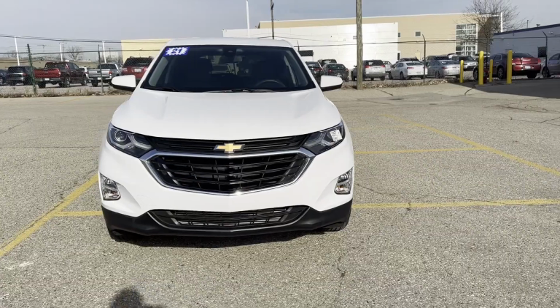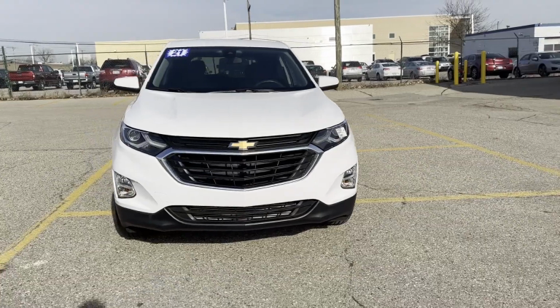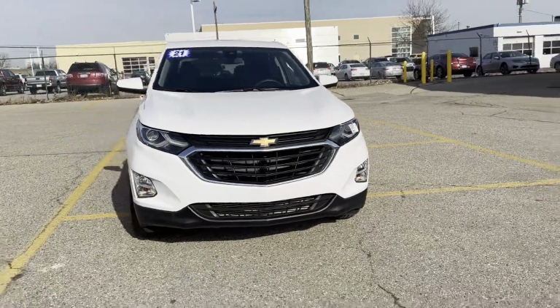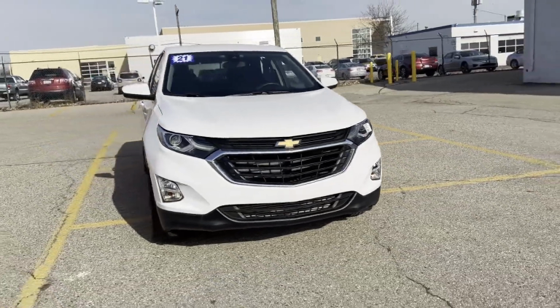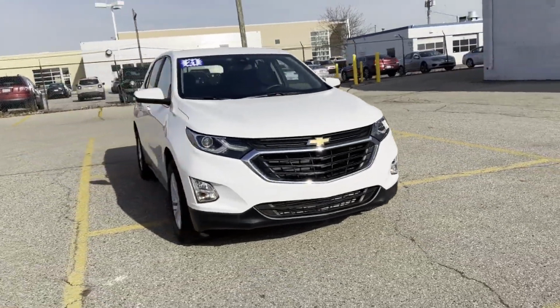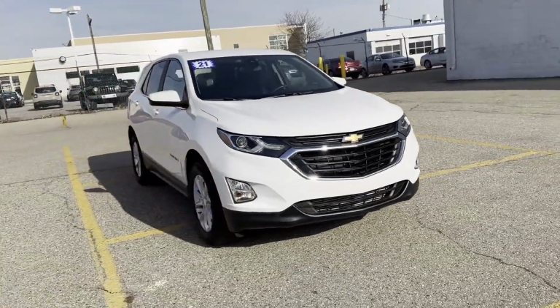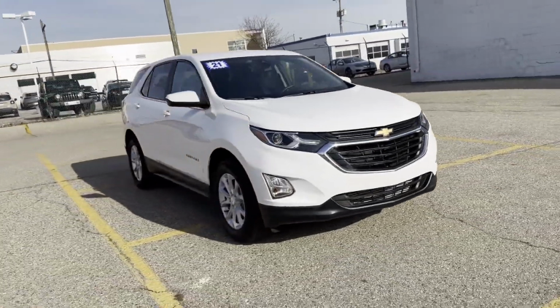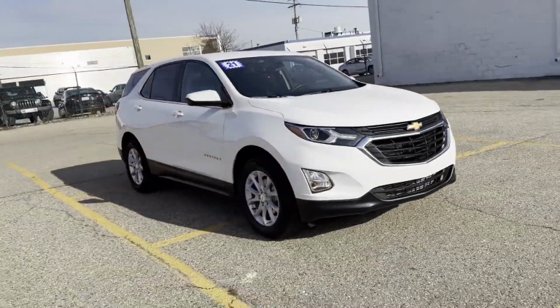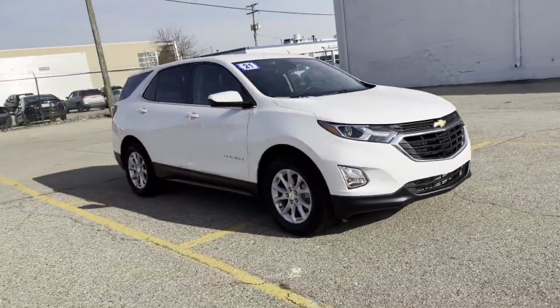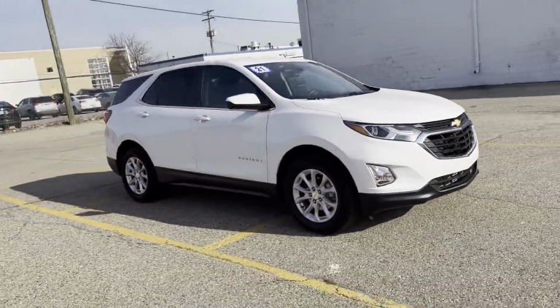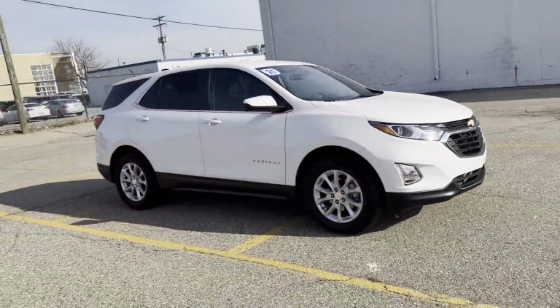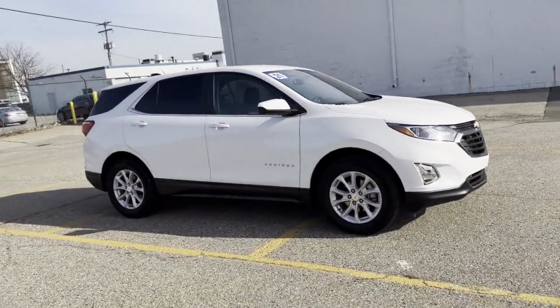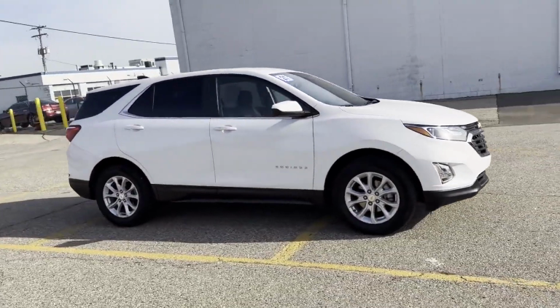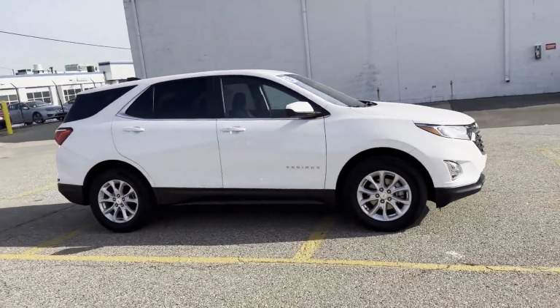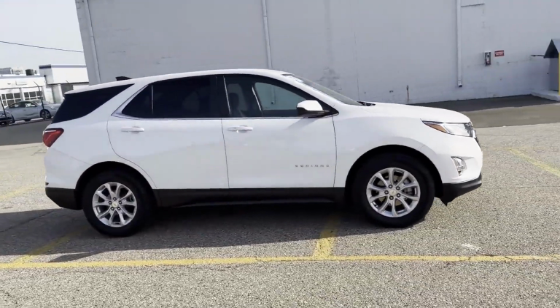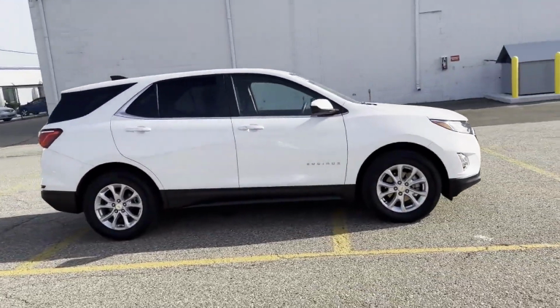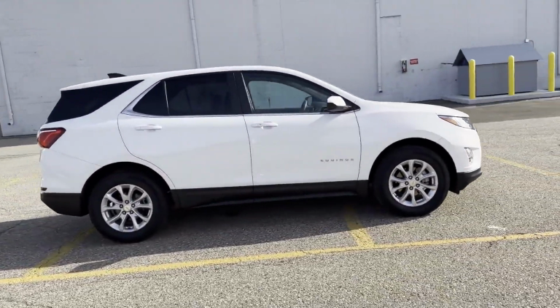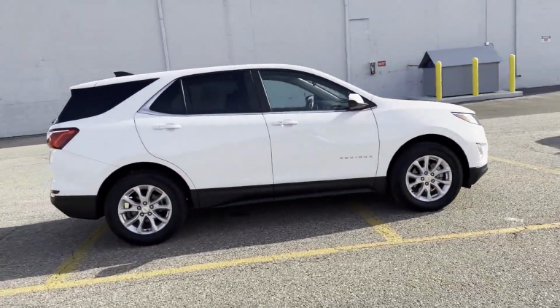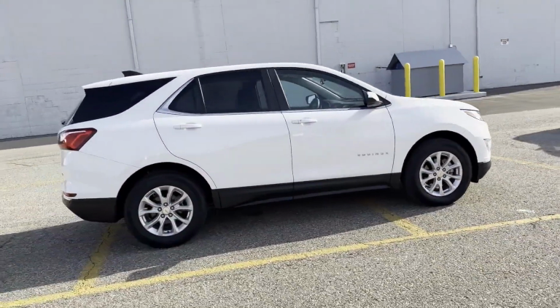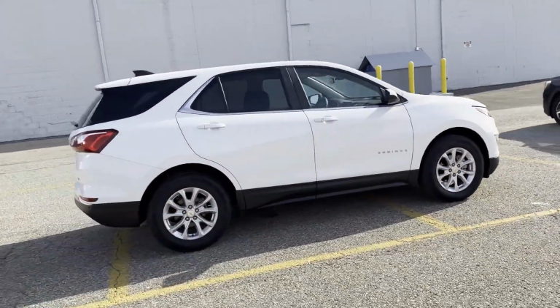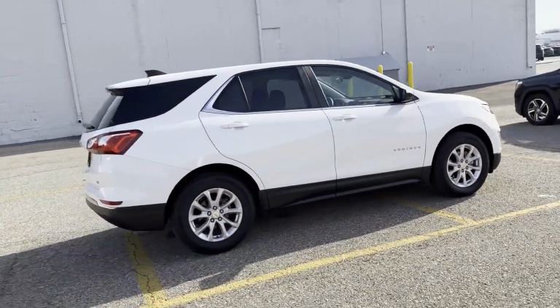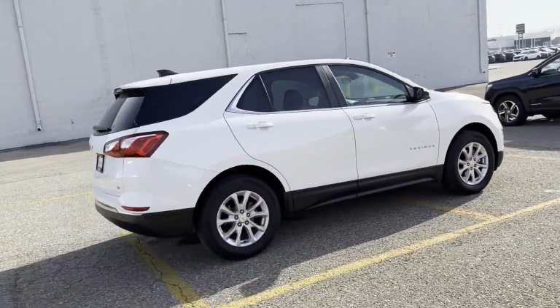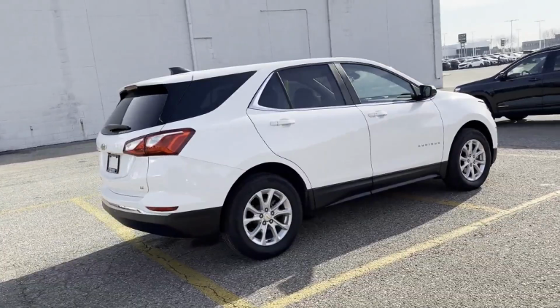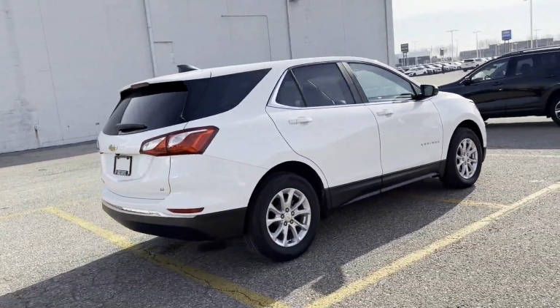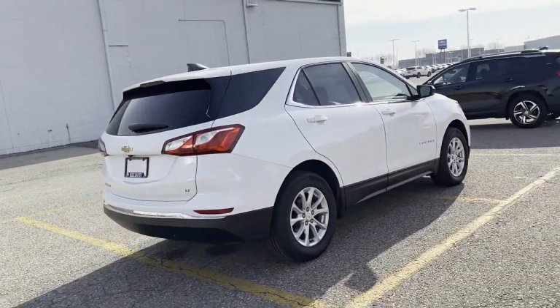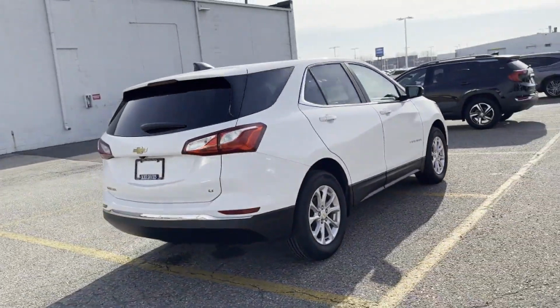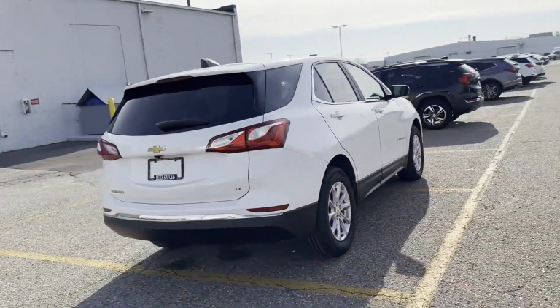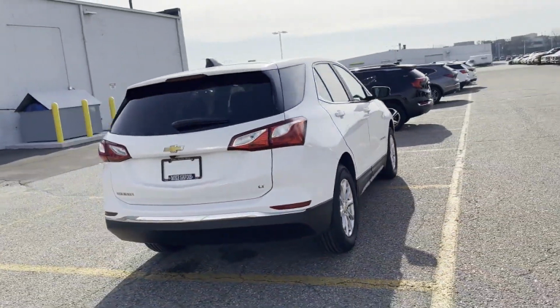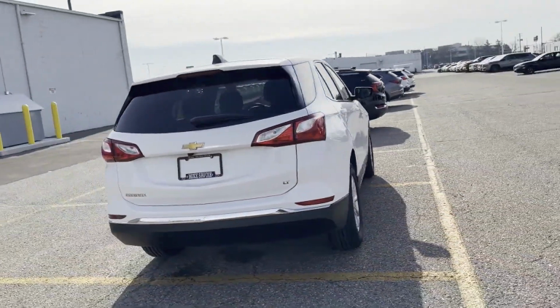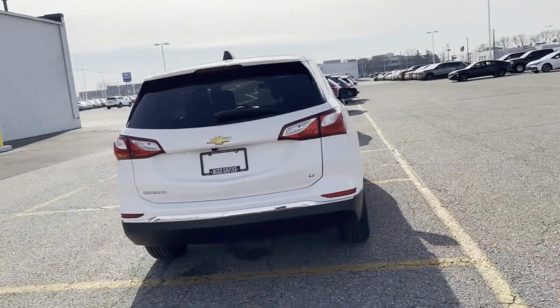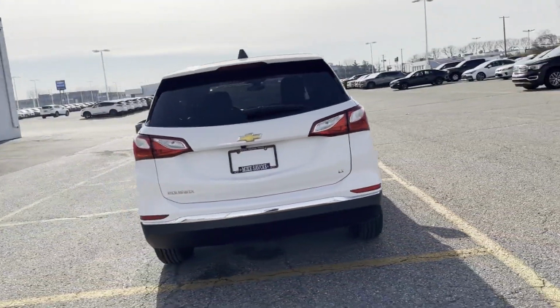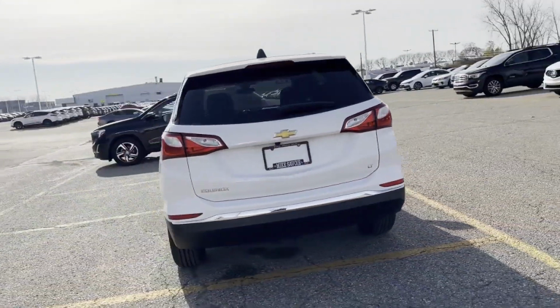2021 Chevrolet Equinox. With less than 6,000 miles on the odometer, this SUV offers space as well as power and performance. It includes ample space for all passengers and comes with the following features.